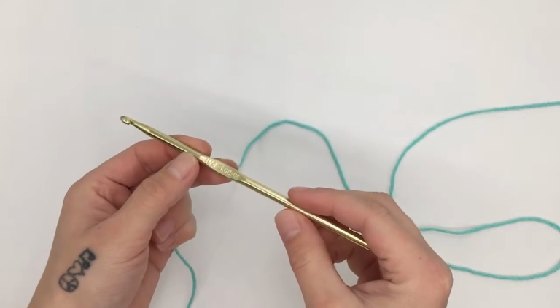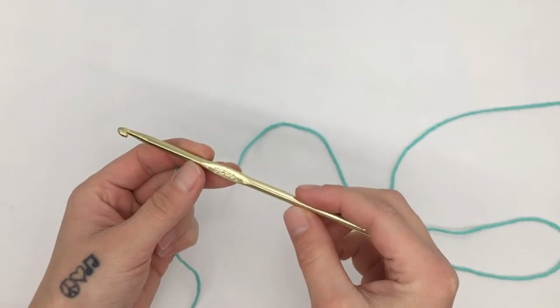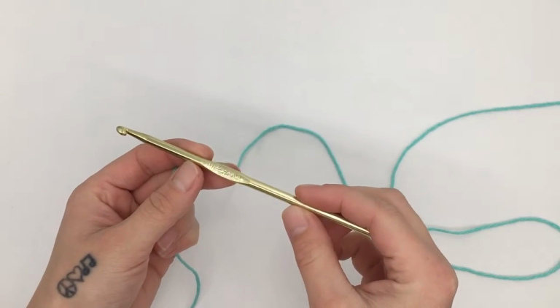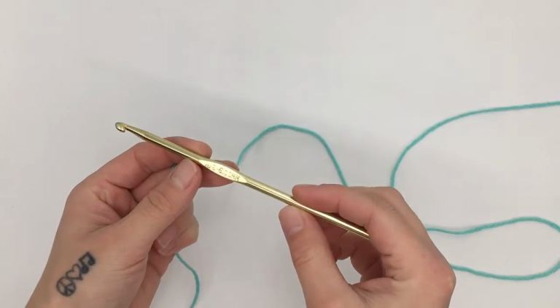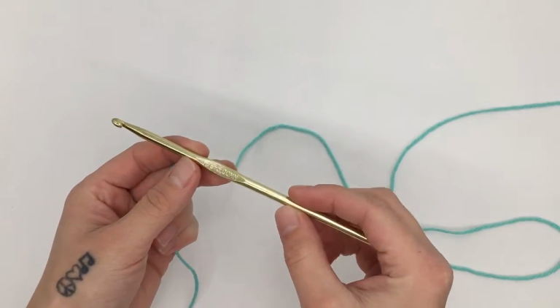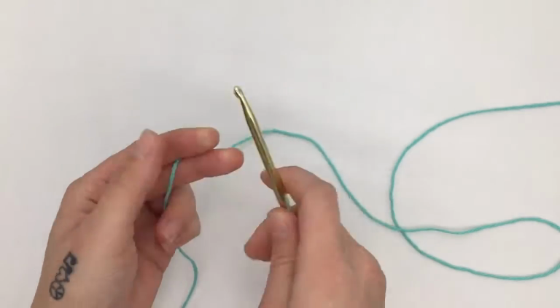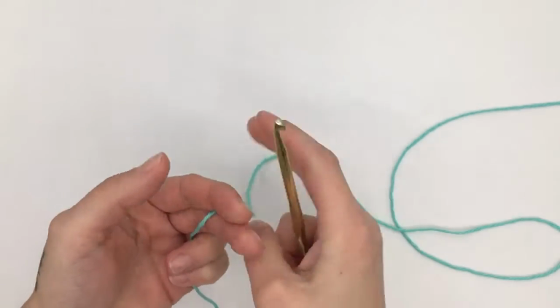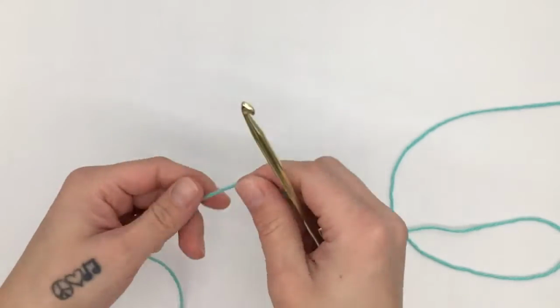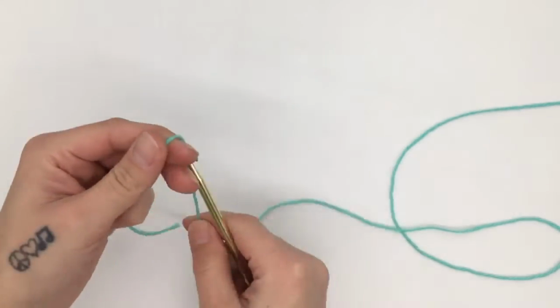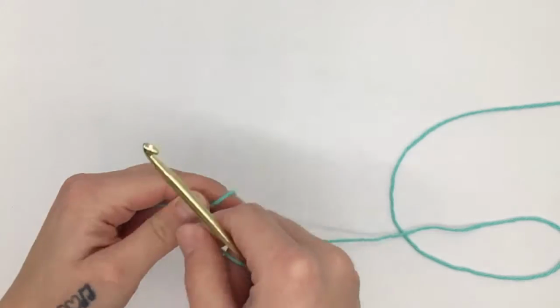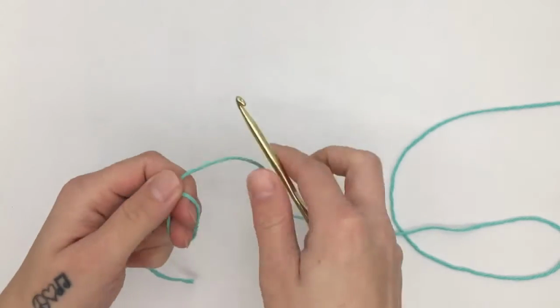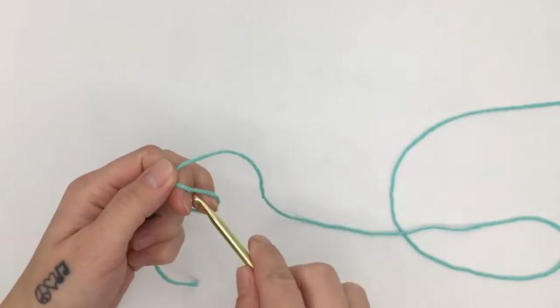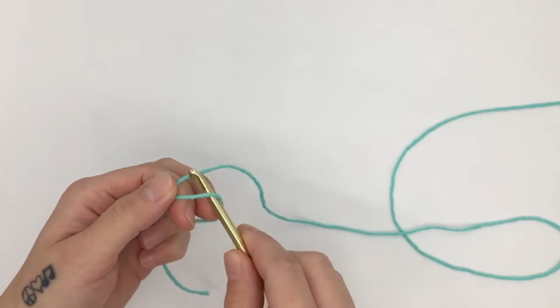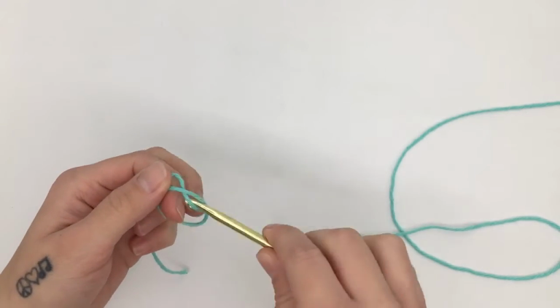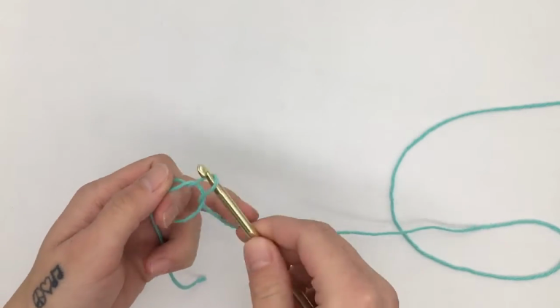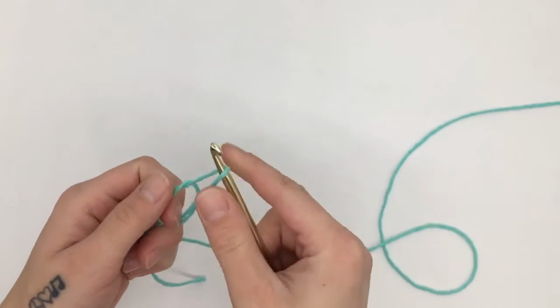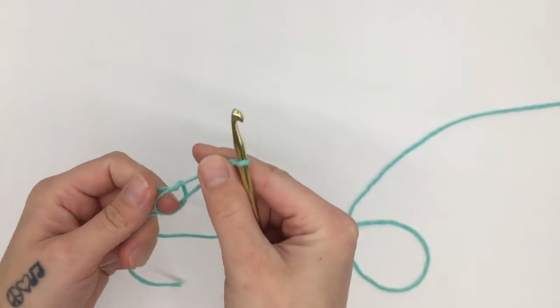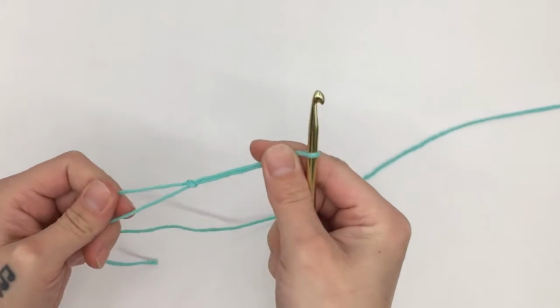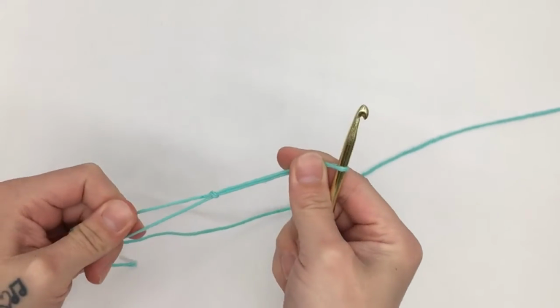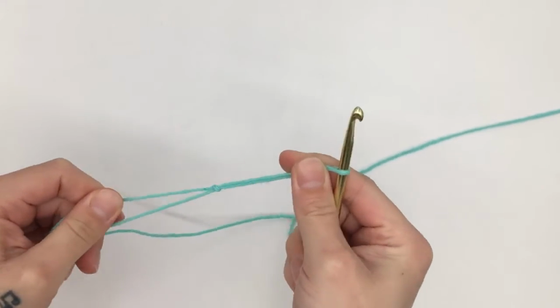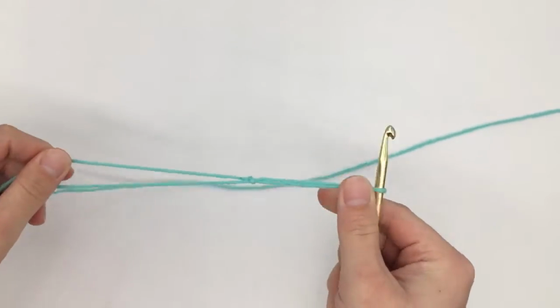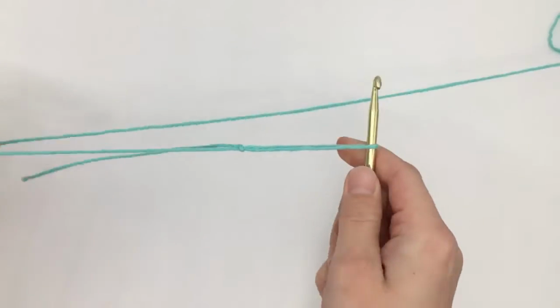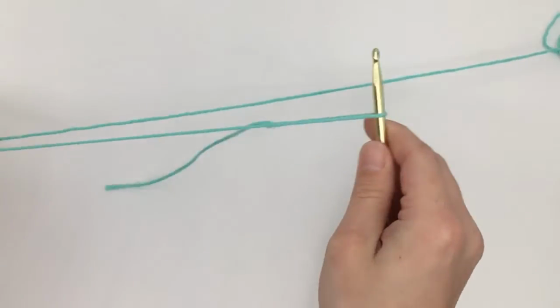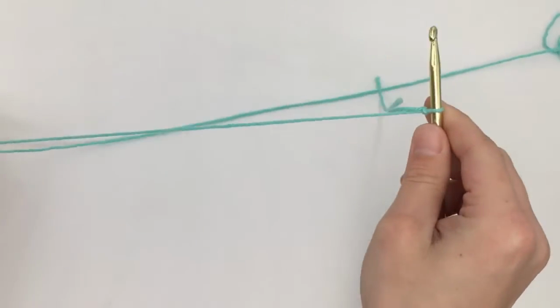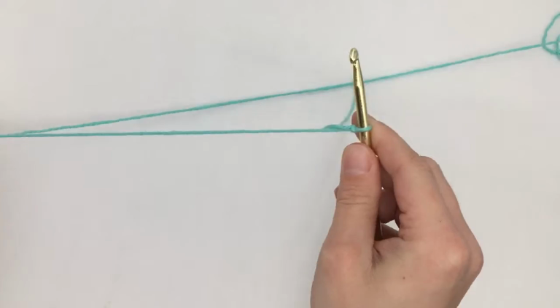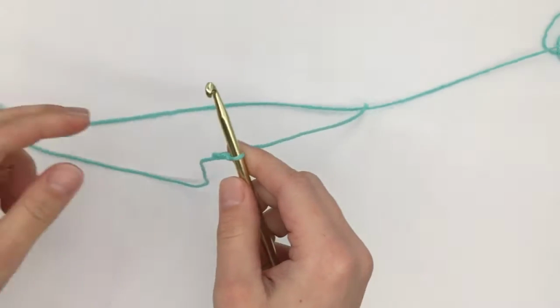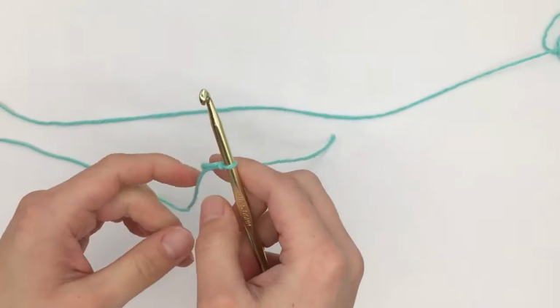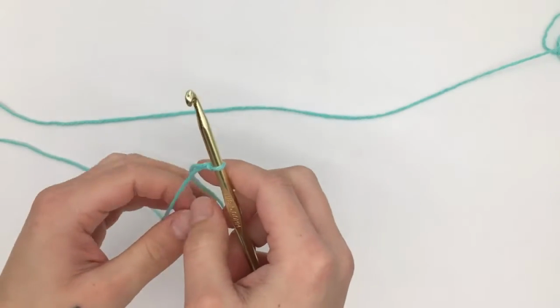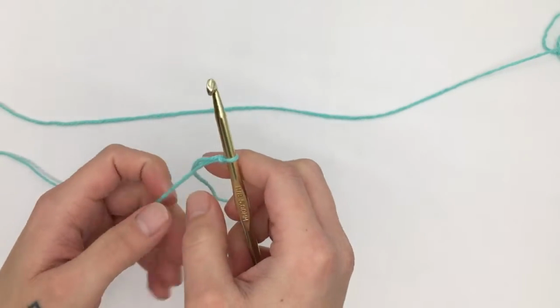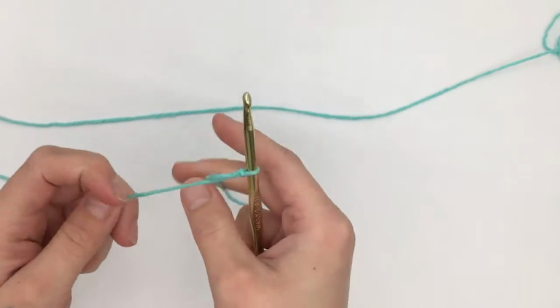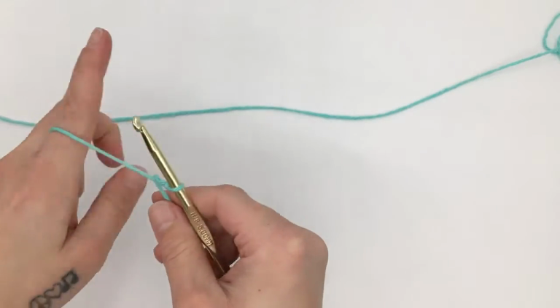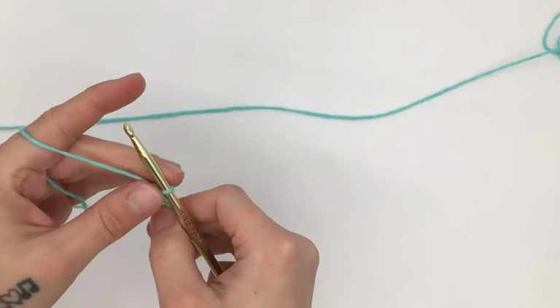We are going to start with a five millimeter hook and this yarn. To get started we are going to start with a slipknot on our hook. If you need to see how to do this or anything else in this video, there will be links for those videos in the description box below.